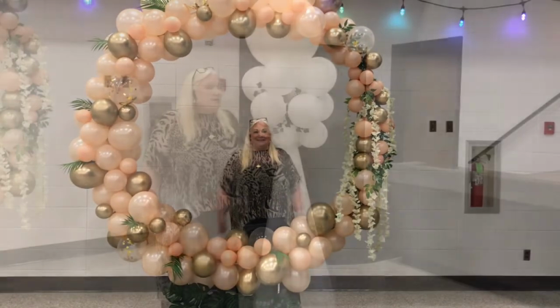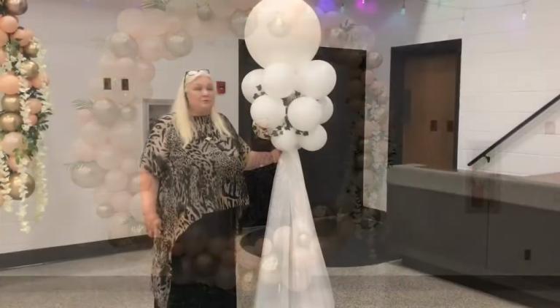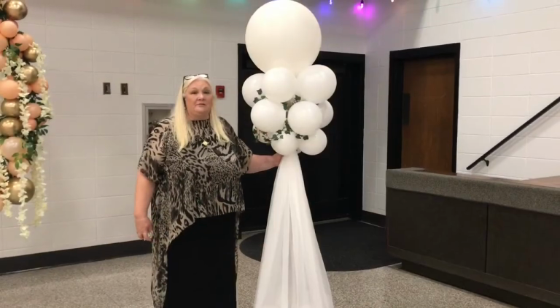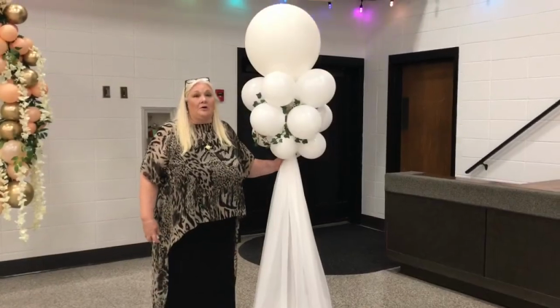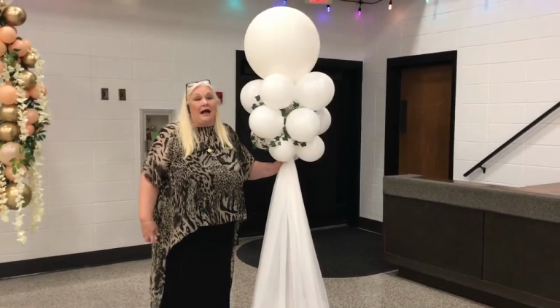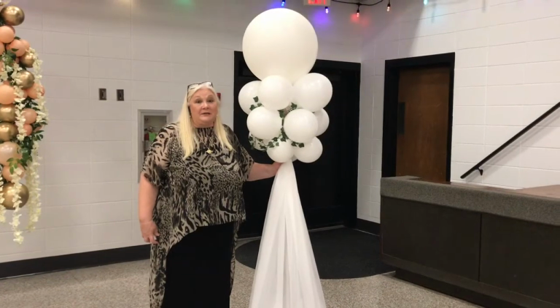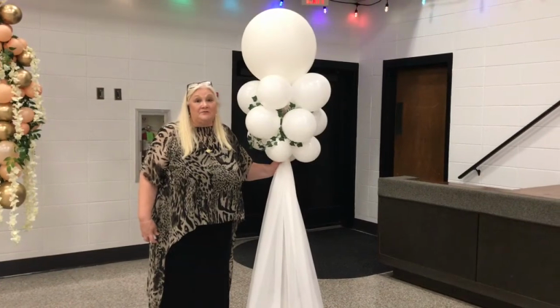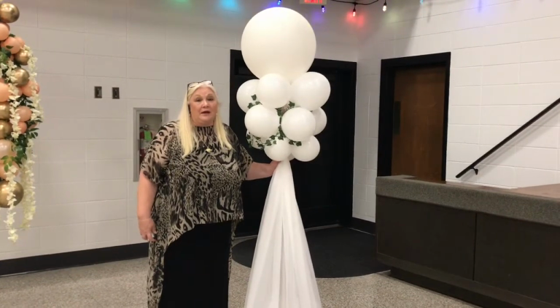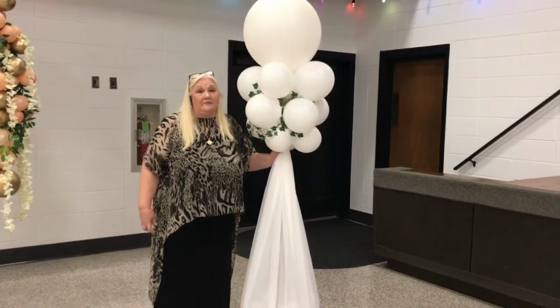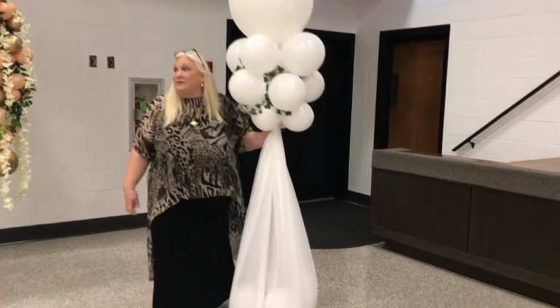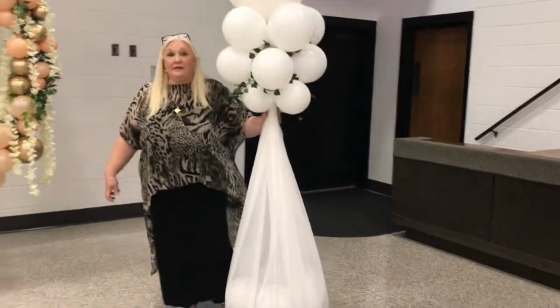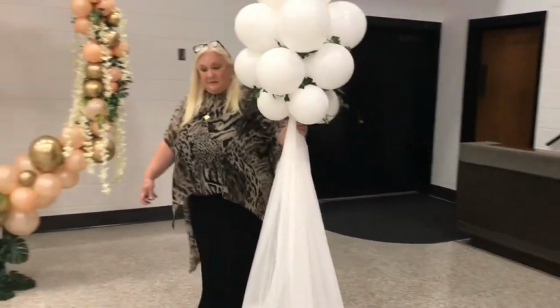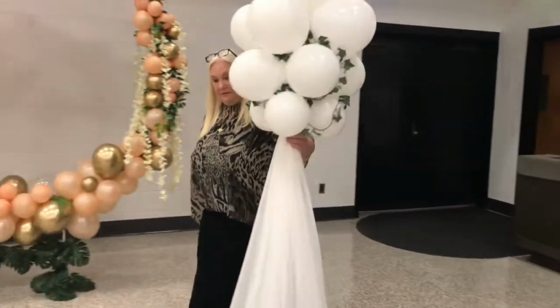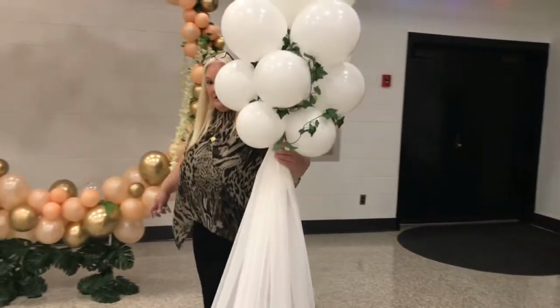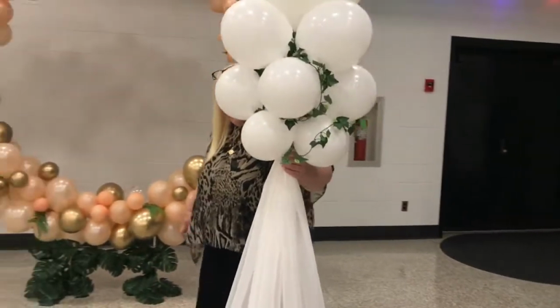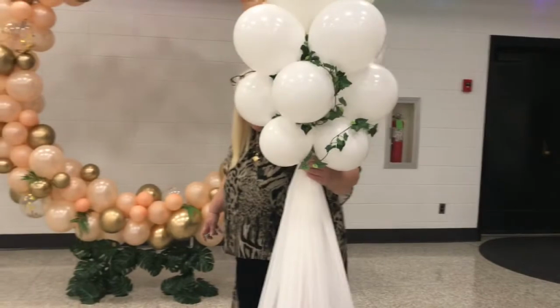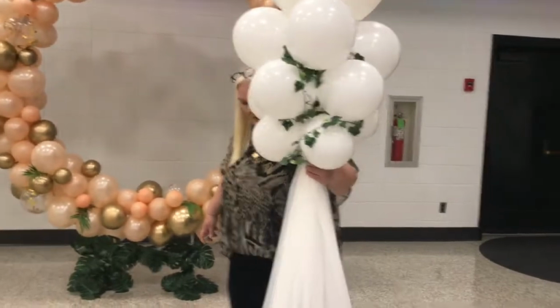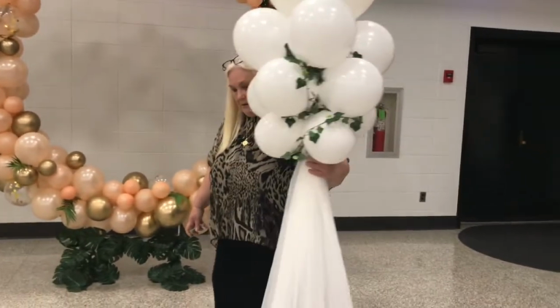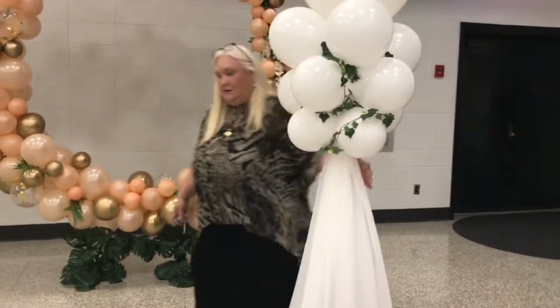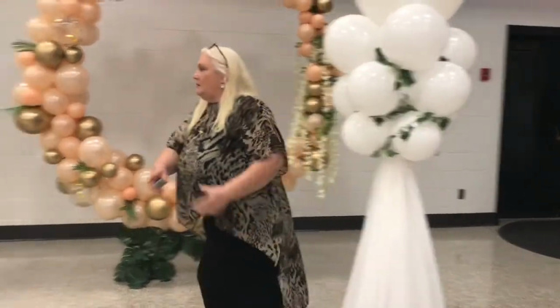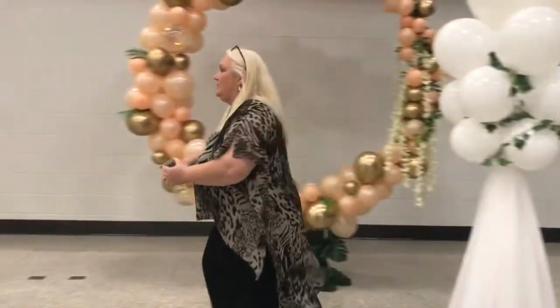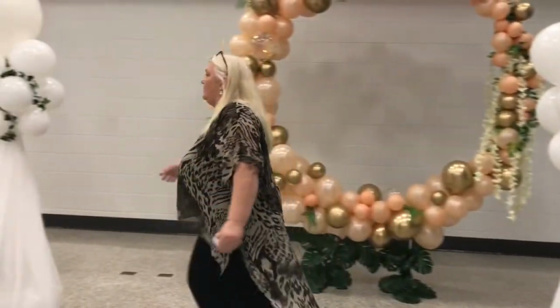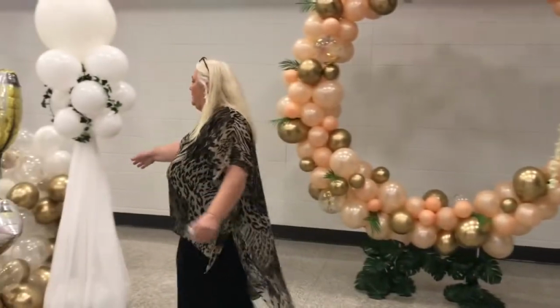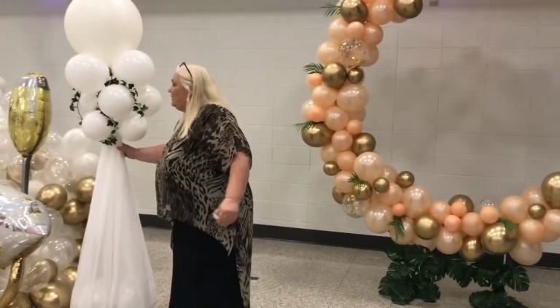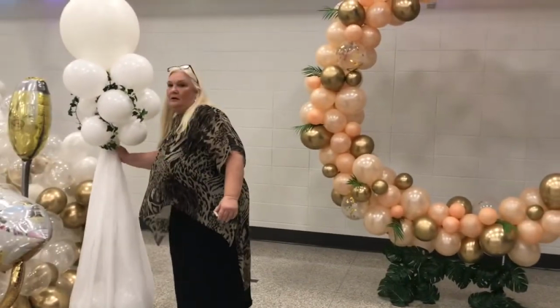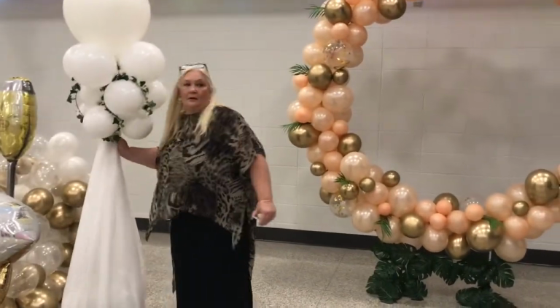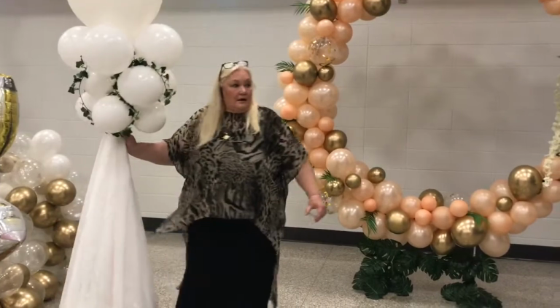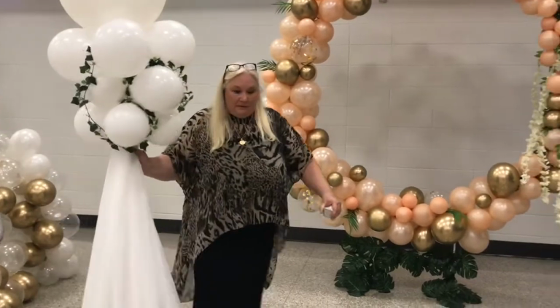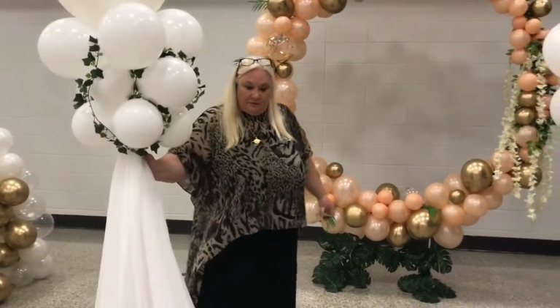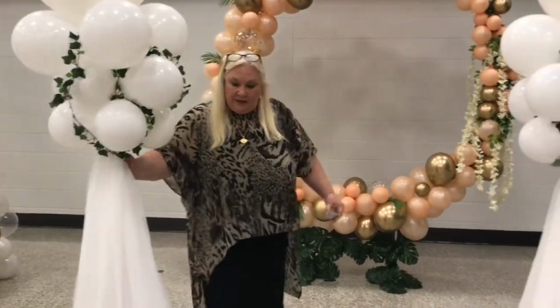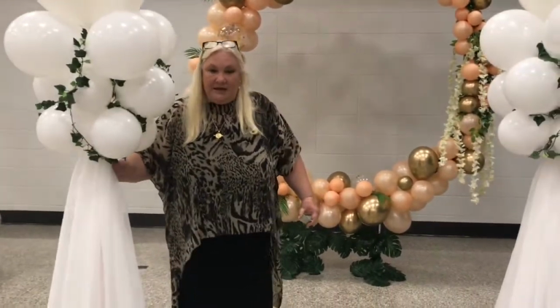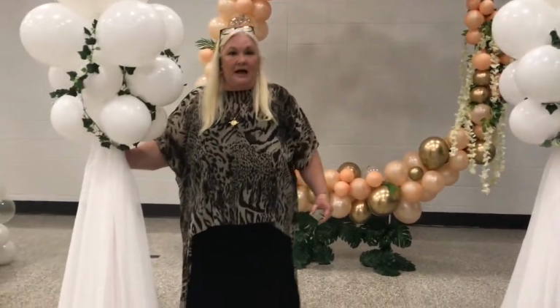This would be some of our aisle pieces for your wedding. If you take these, they're very easy to move. And they make a beautiful display coming down the aisle.